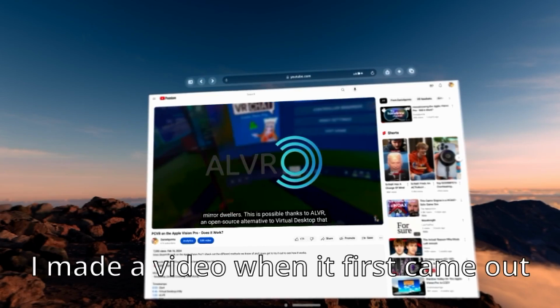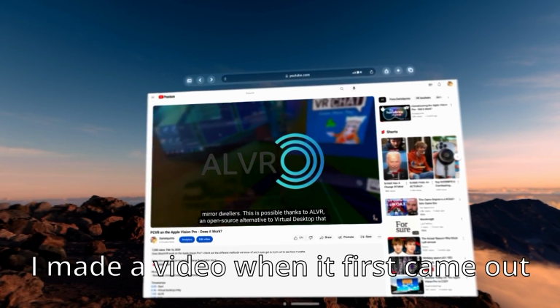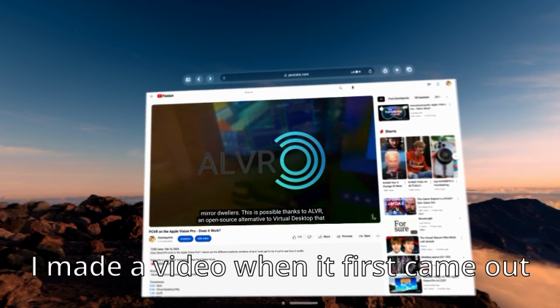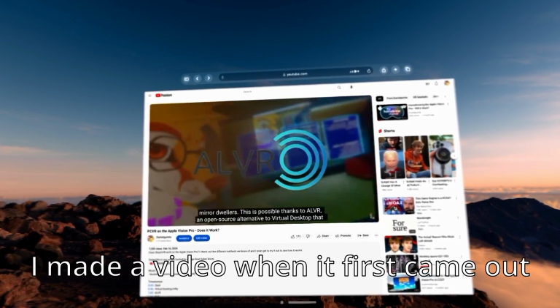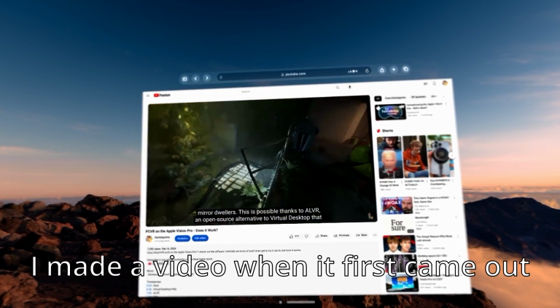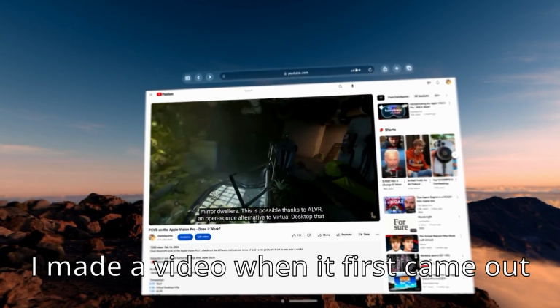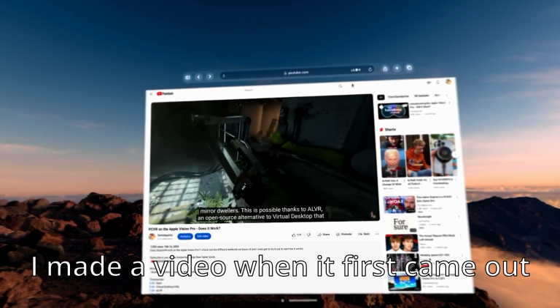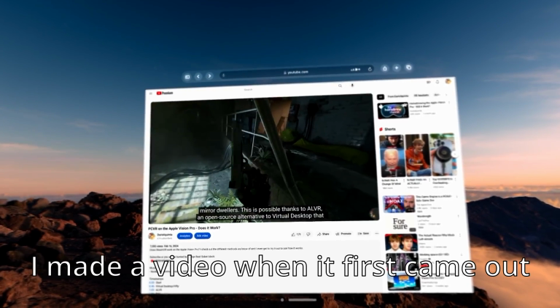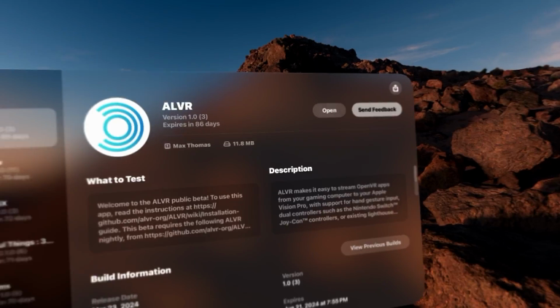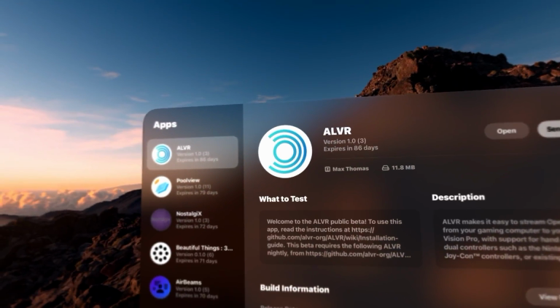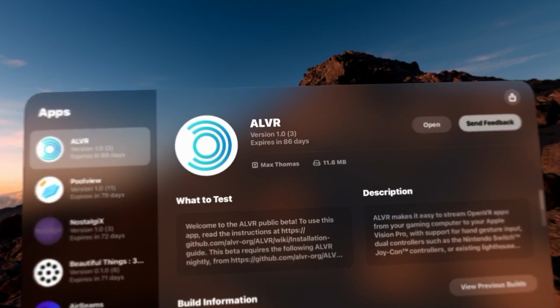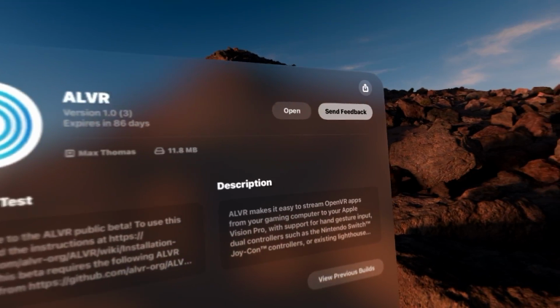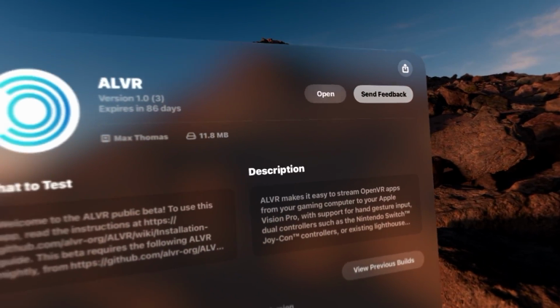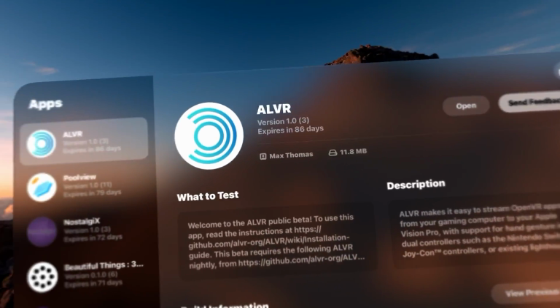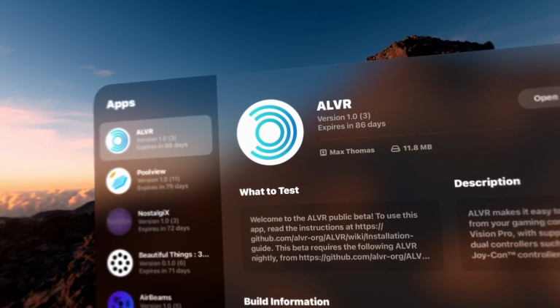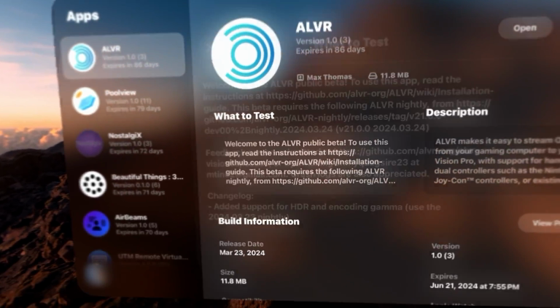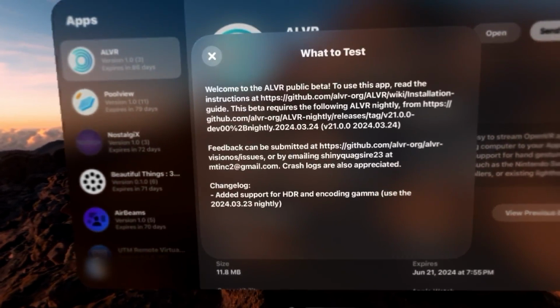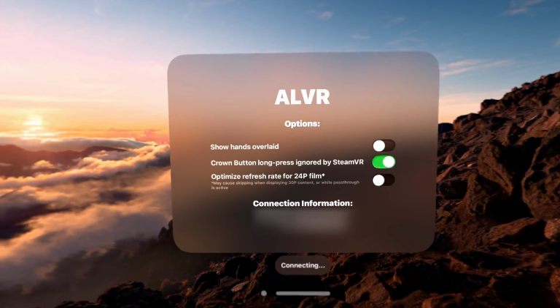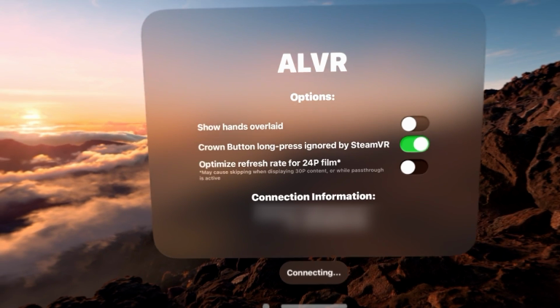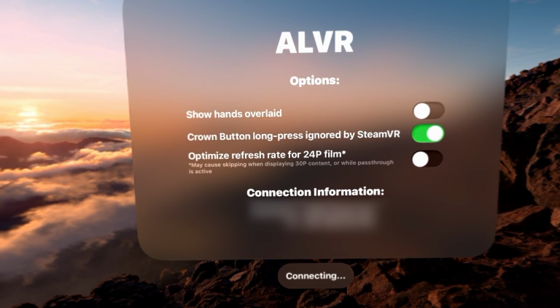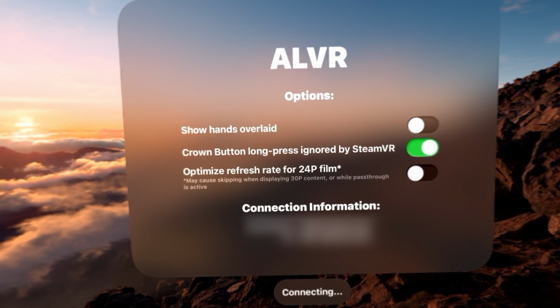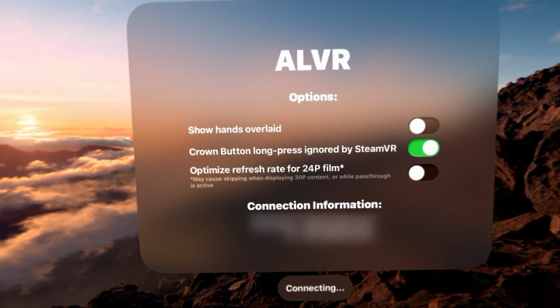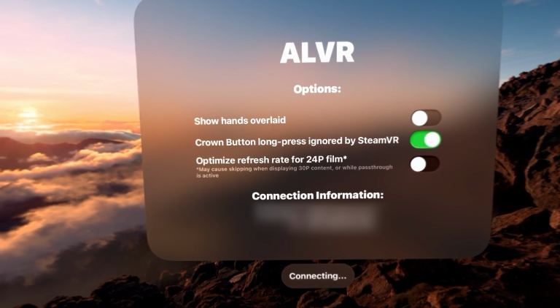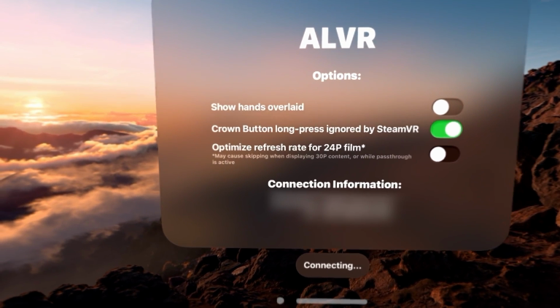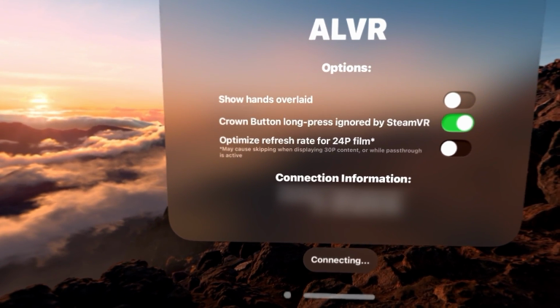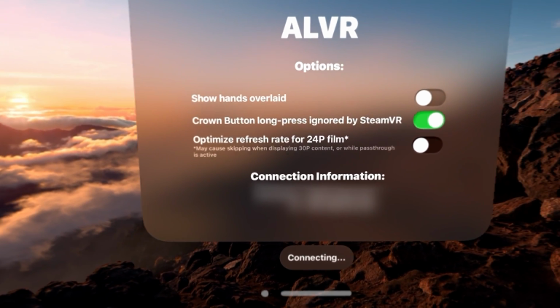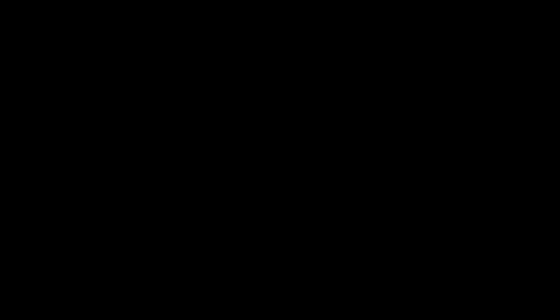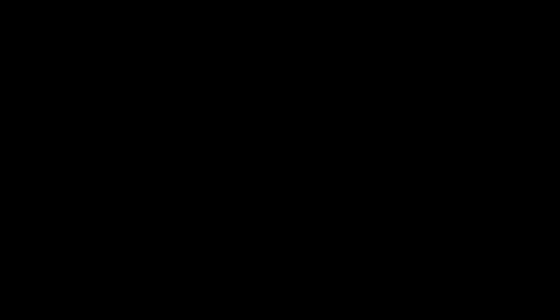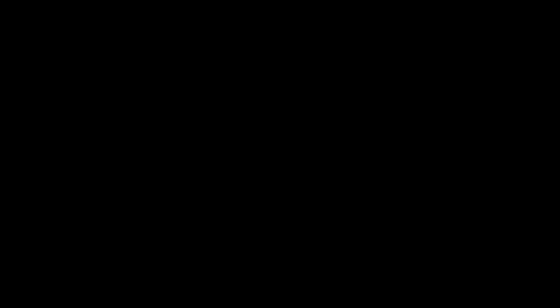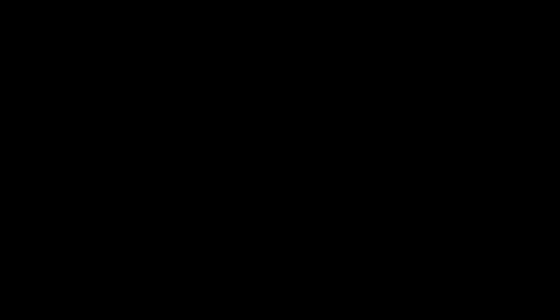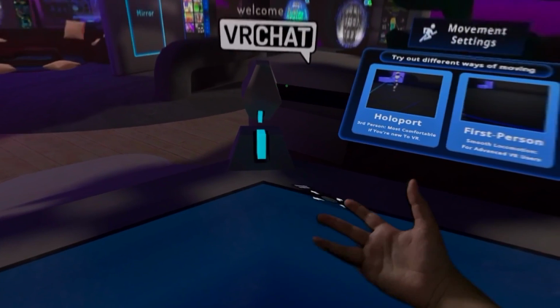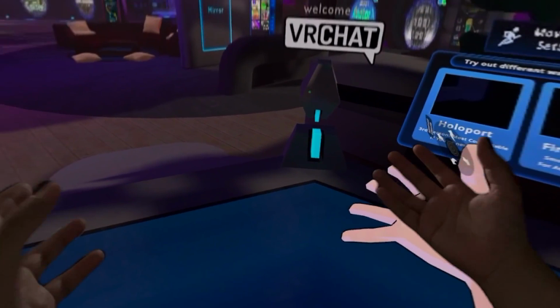ALVR itself has been available on the Vision Pro for a while now, but the PCVR streaming app was brought to the TestFlight App Store very recently, making it 10 times easier to install and use. Once everything is set up, it takes one click and I'm in VRChat.